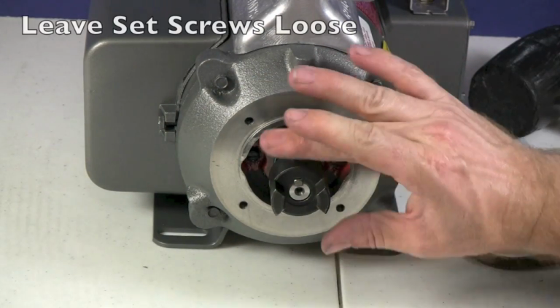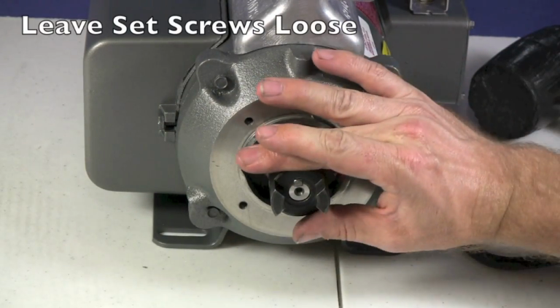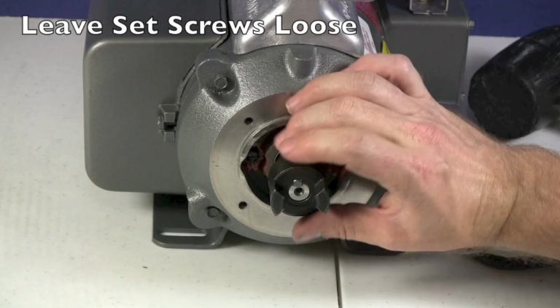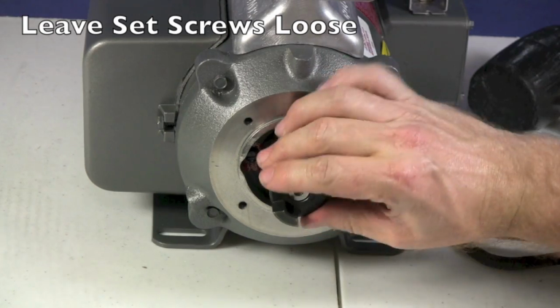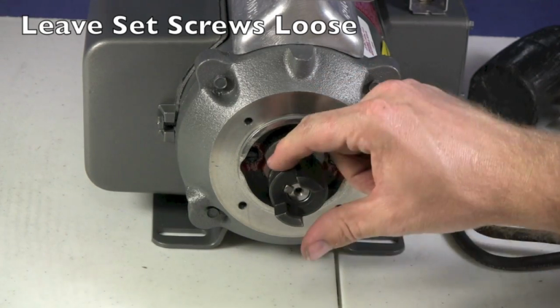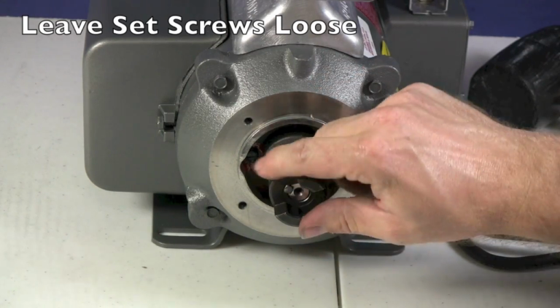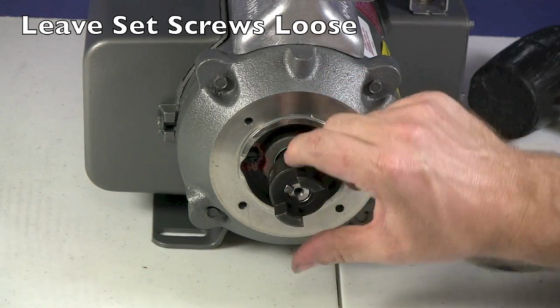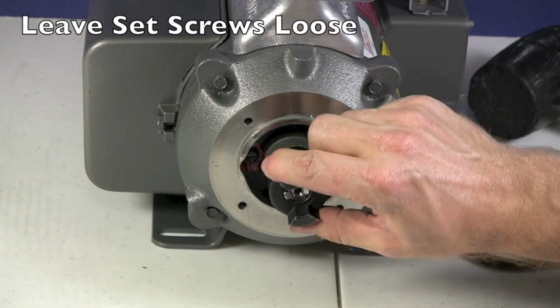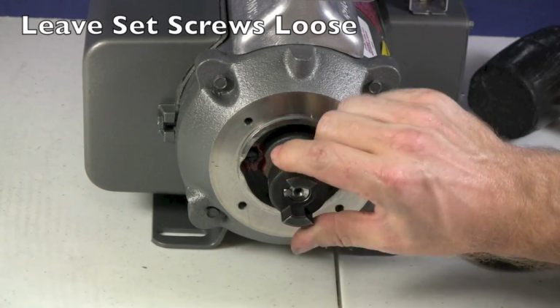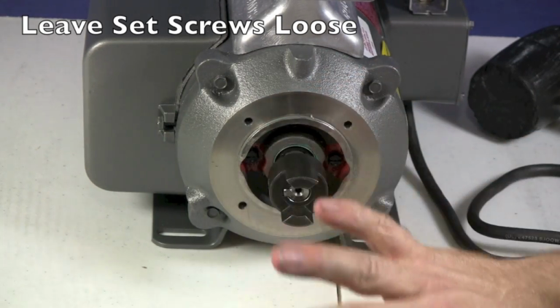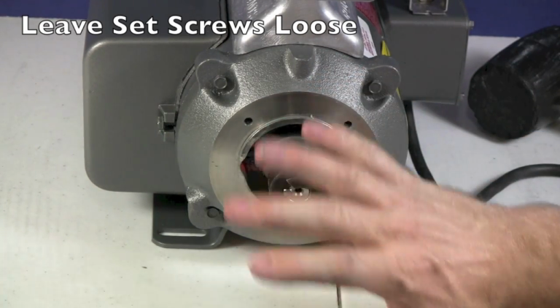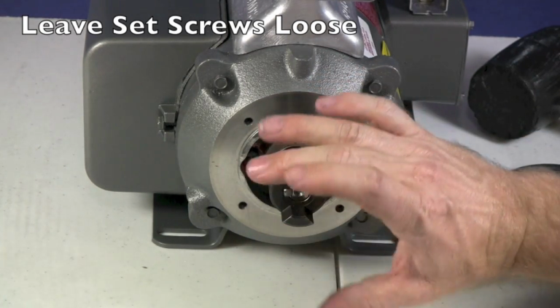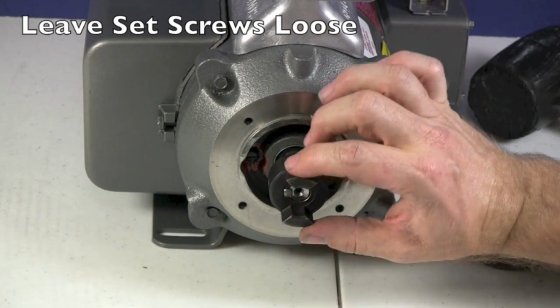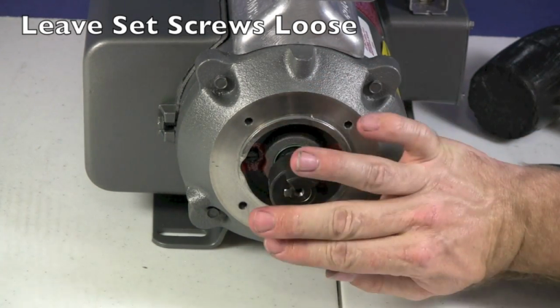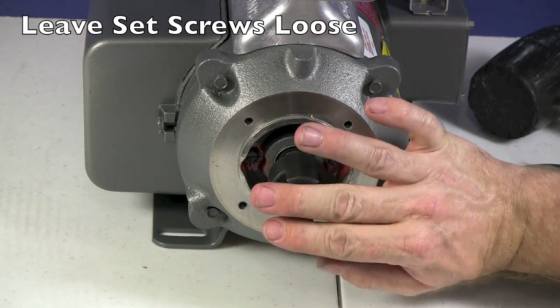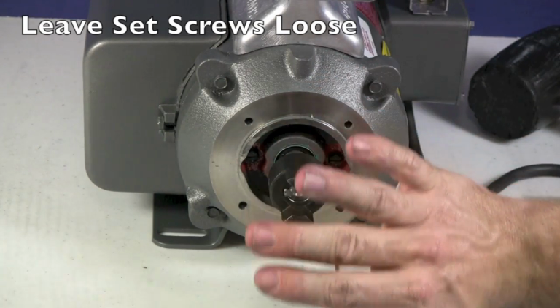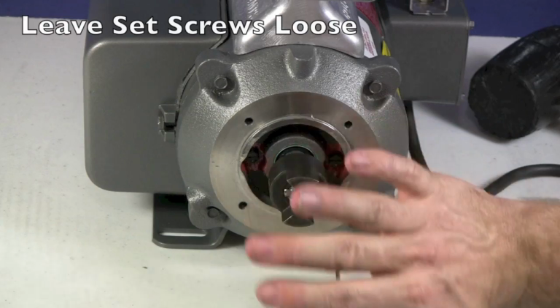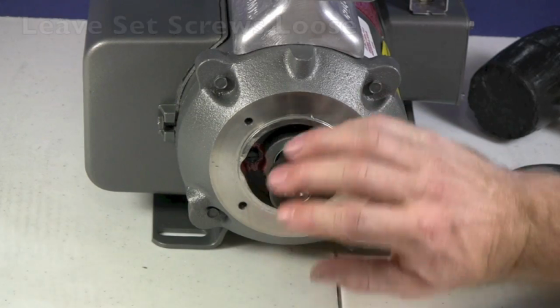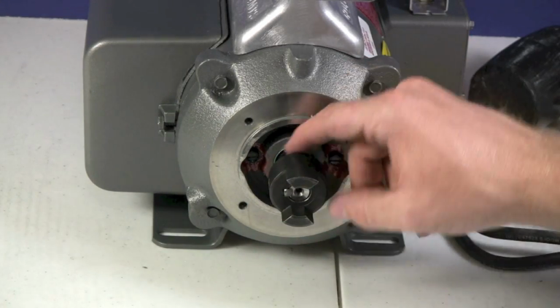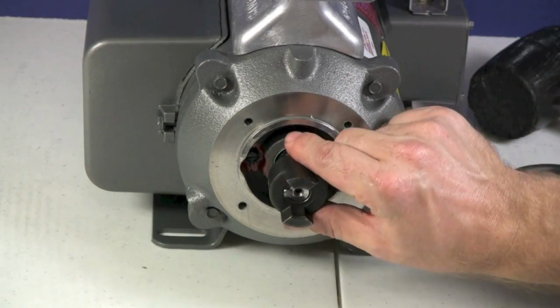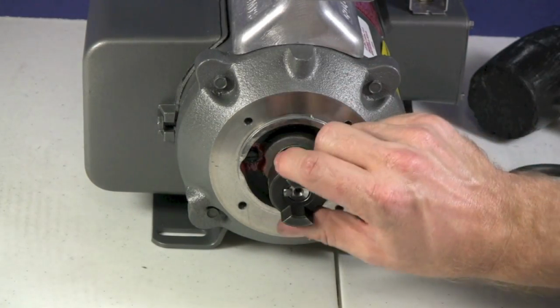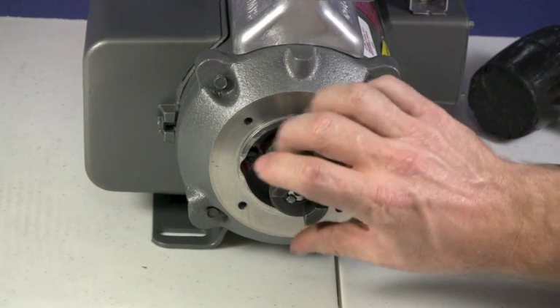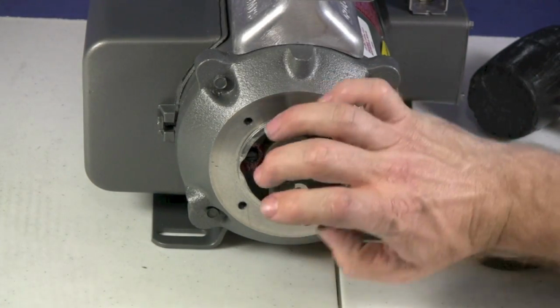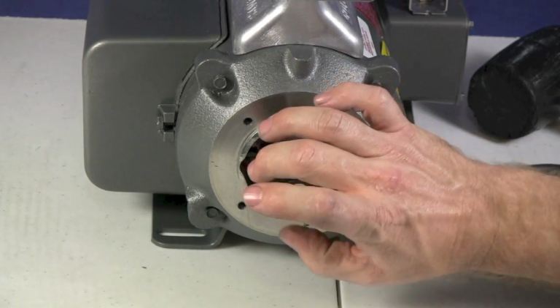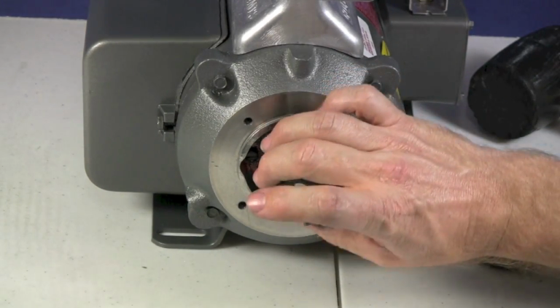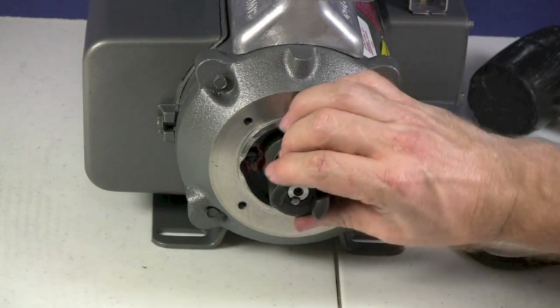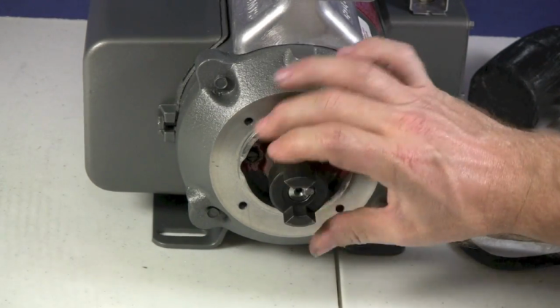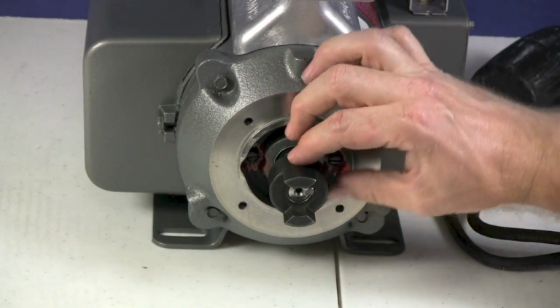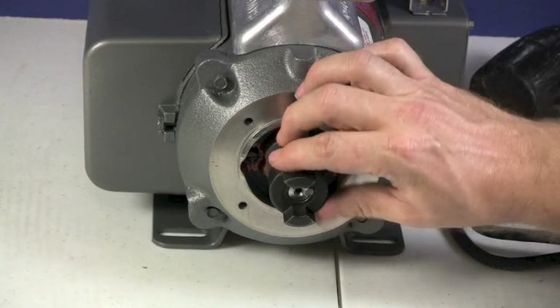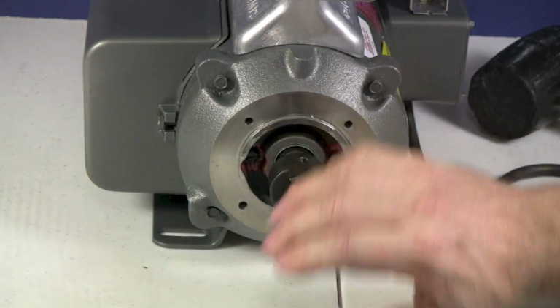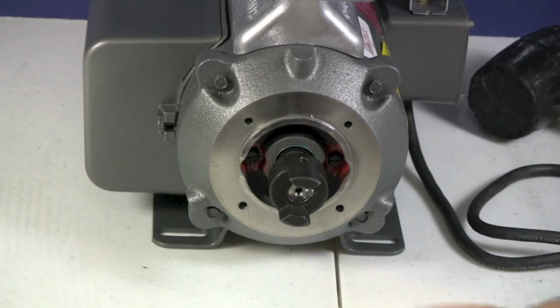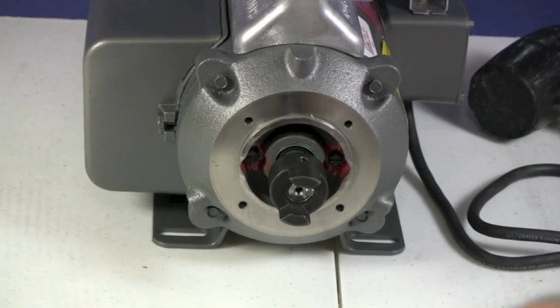I'm leaving everything loose on the set screws on purpose, so that once I put the pump together, if I've got this too close I can move it around. Don't tighten your set screws until everything is together.